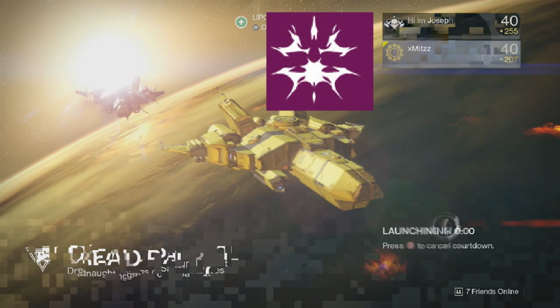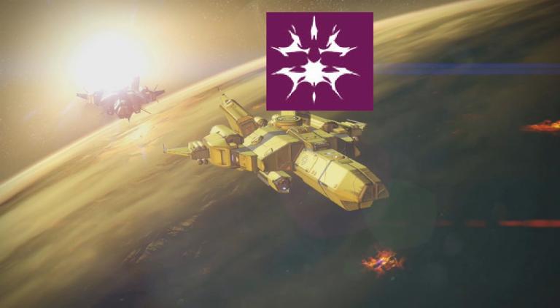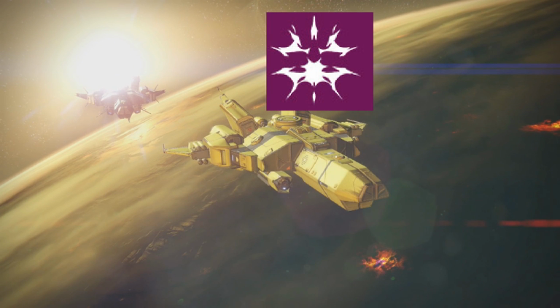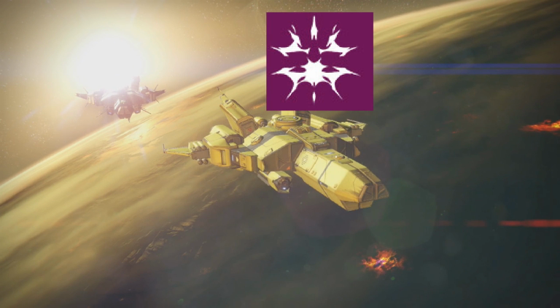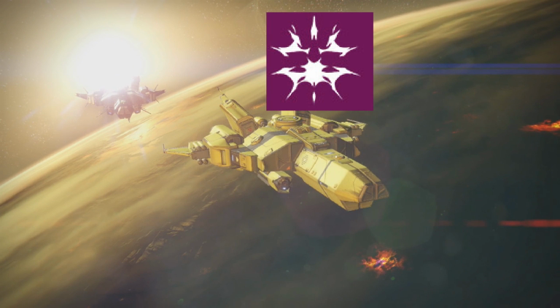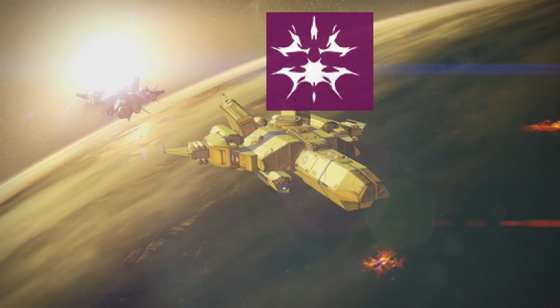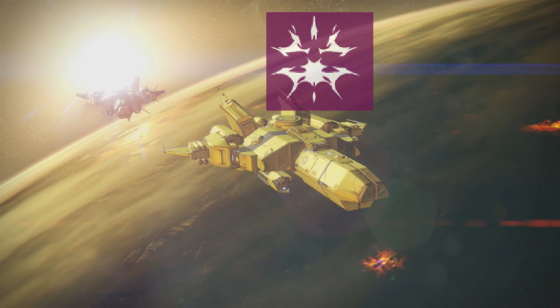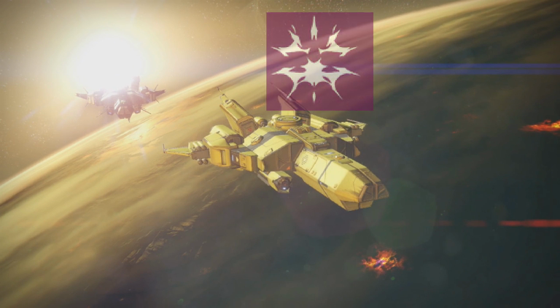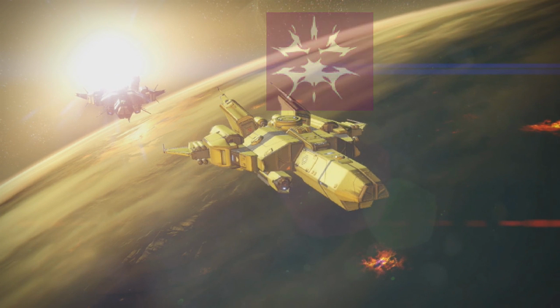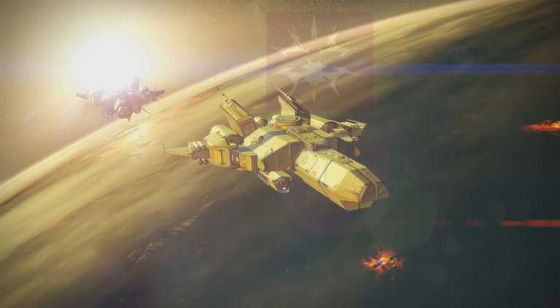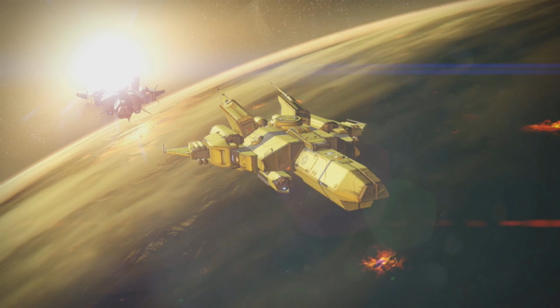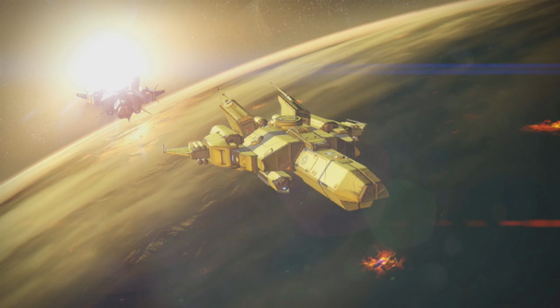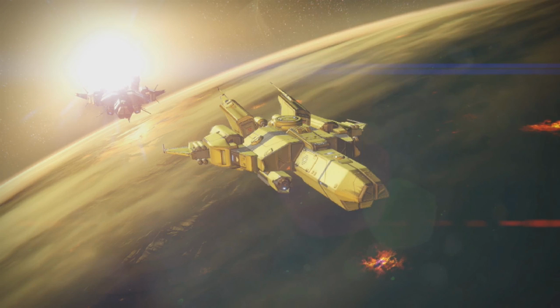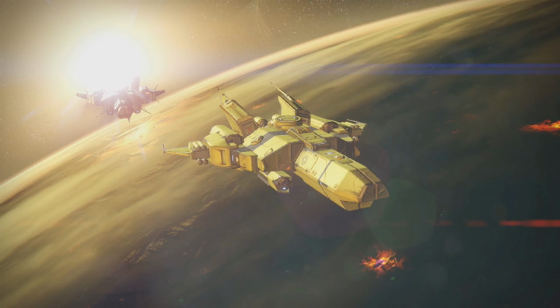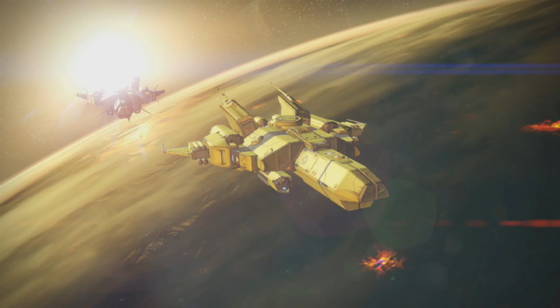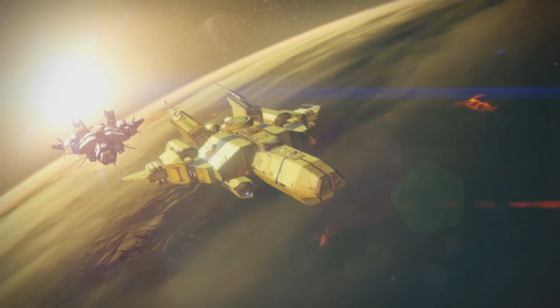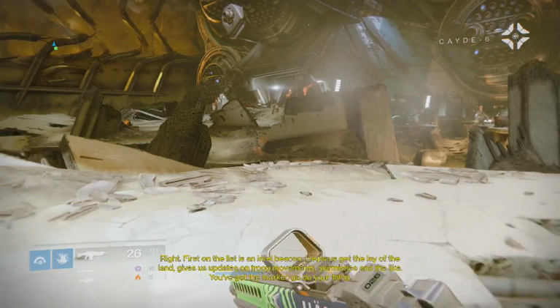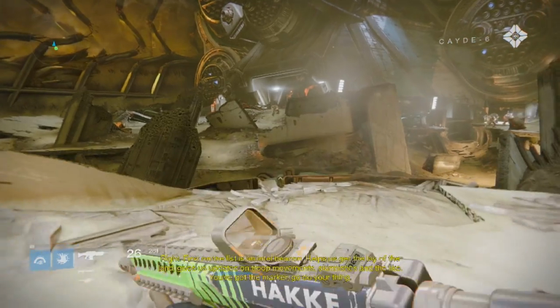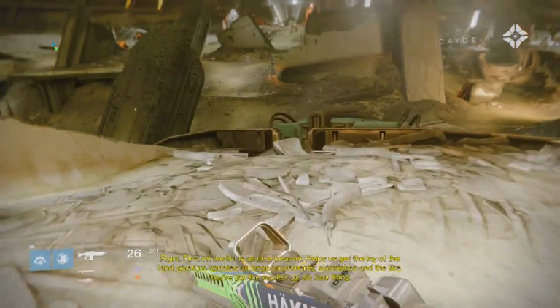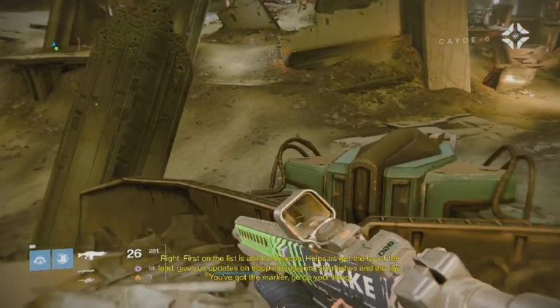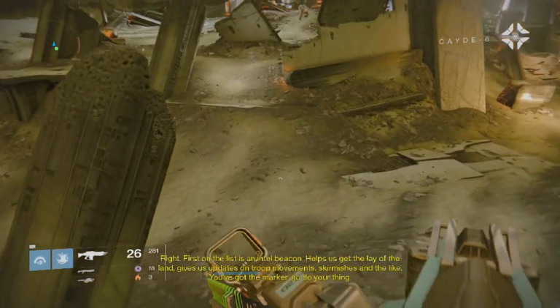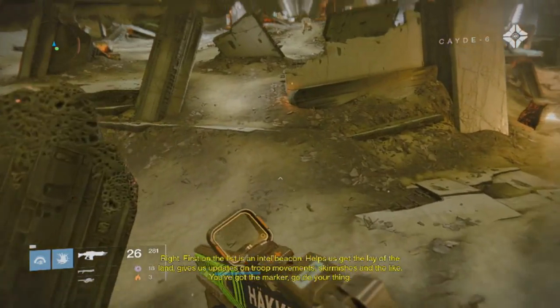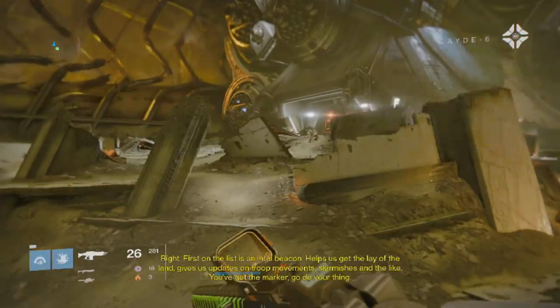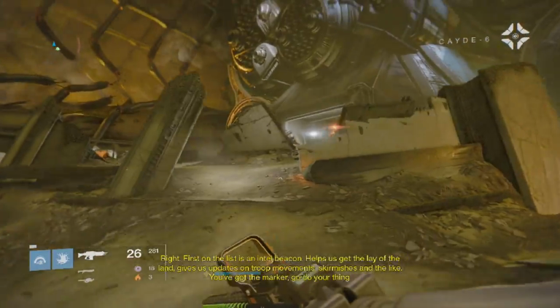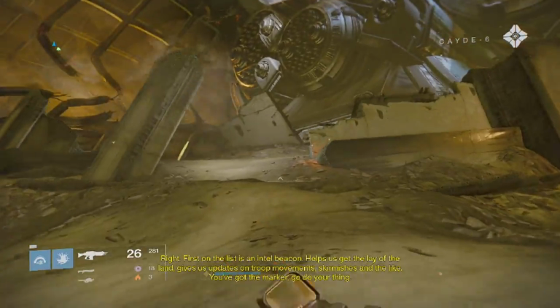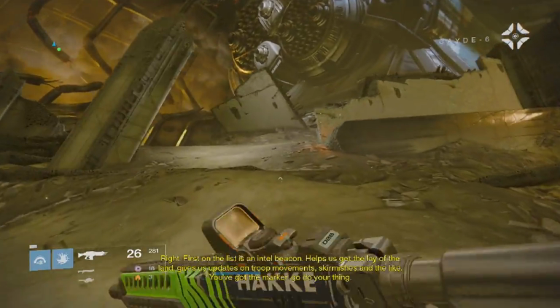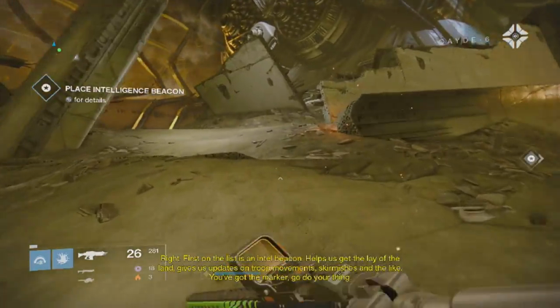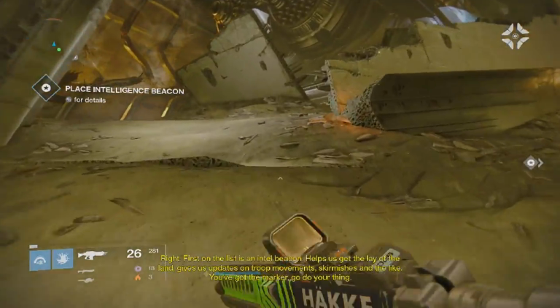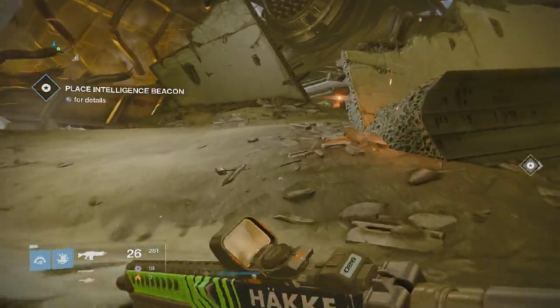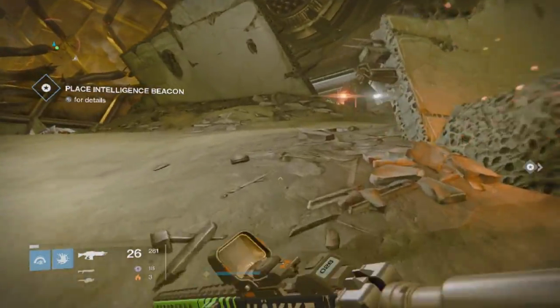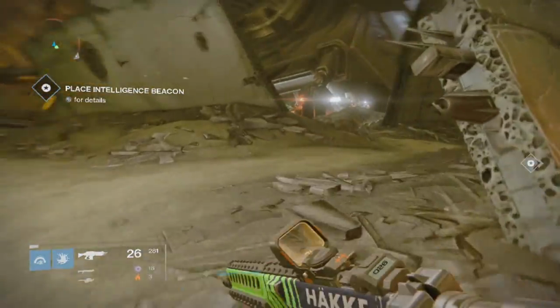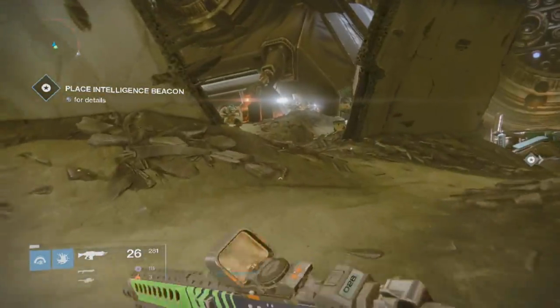You will need two to three people in your fireteam in order to complete this. The fireteam leader must go ahead and launch patrol on the Dreadnought. Now once you spawn in, ignore all the enemies you see outside and just run straight into the base and follow where I go.